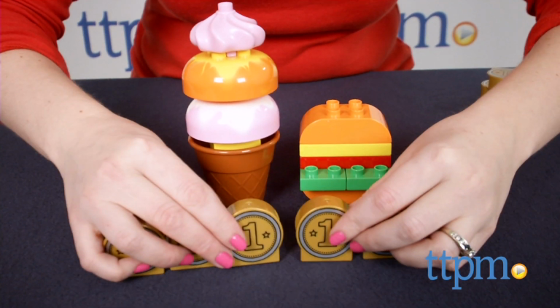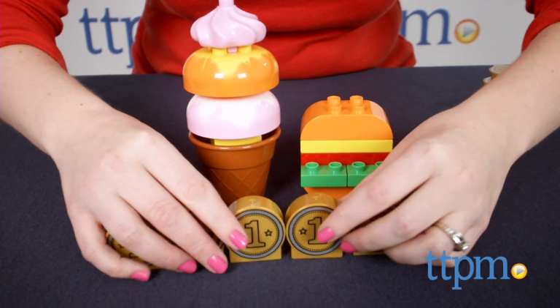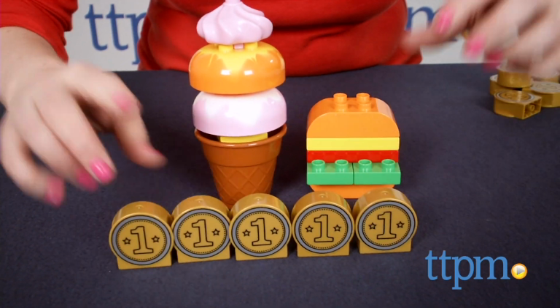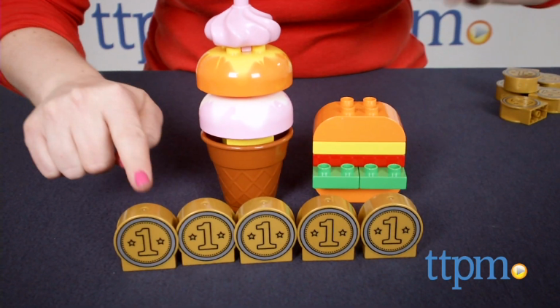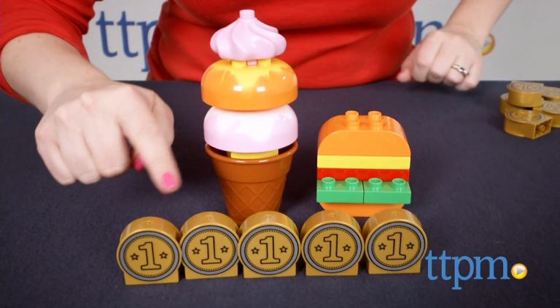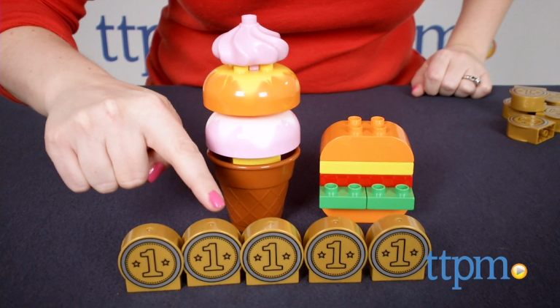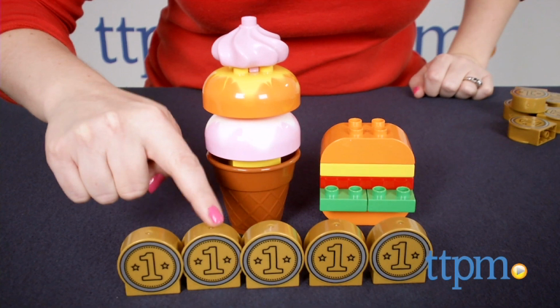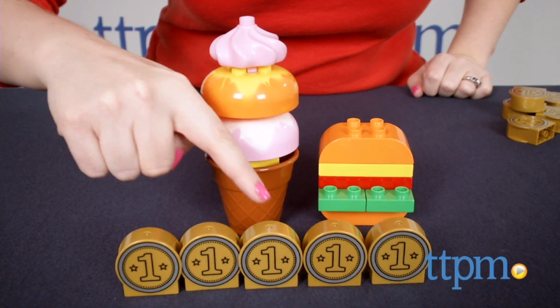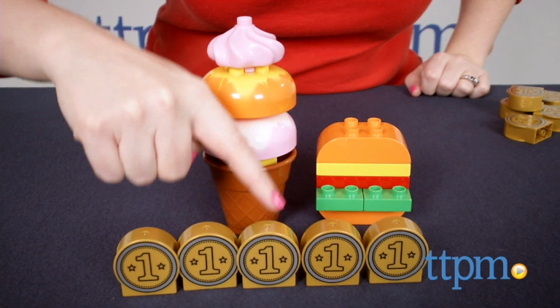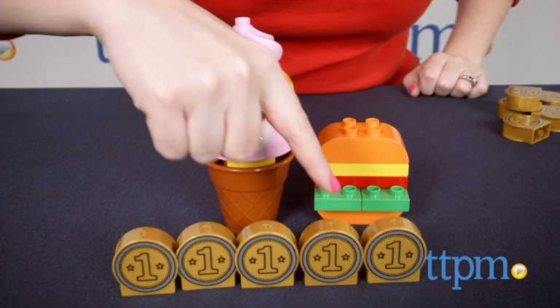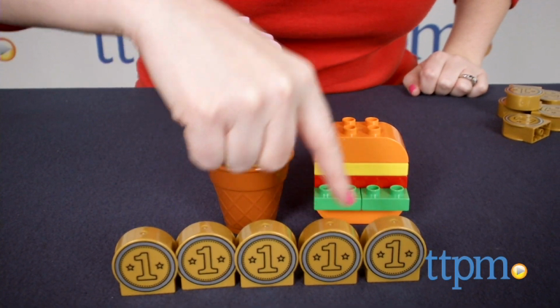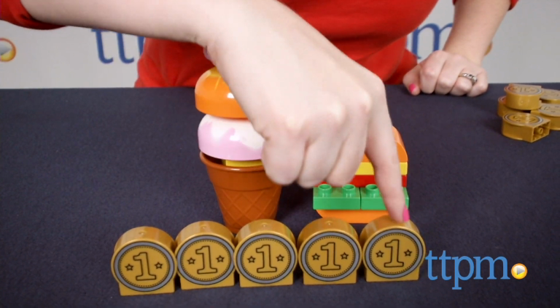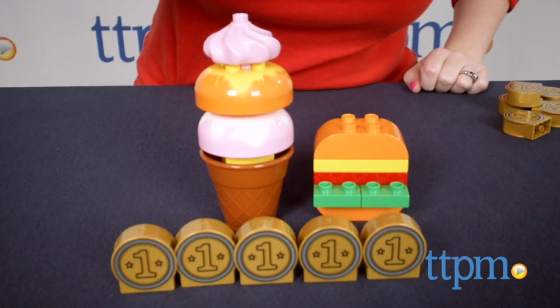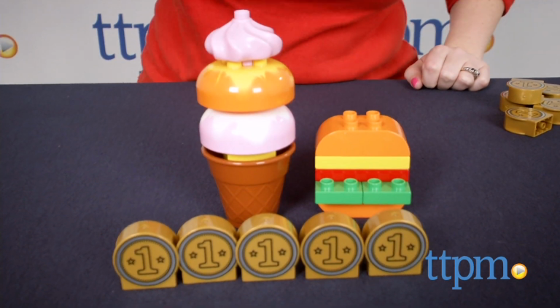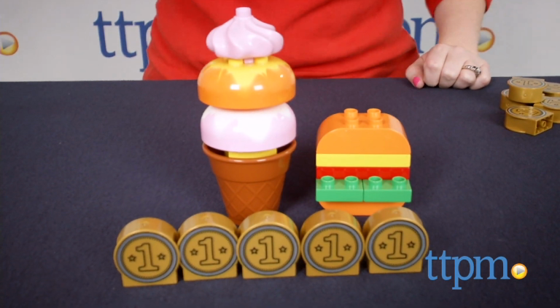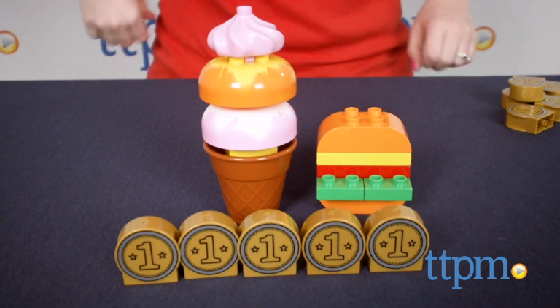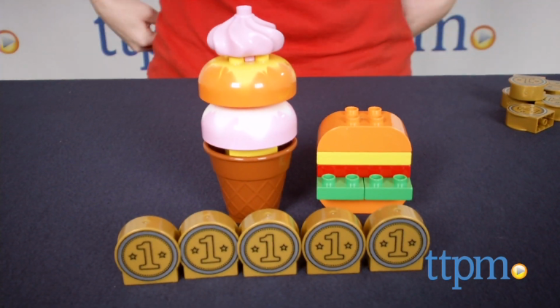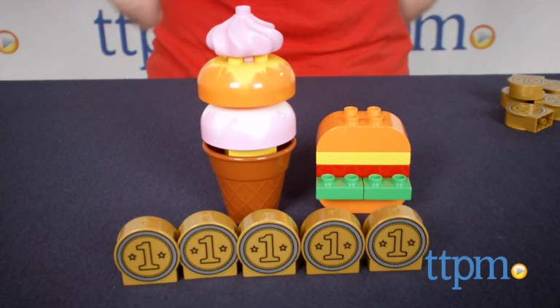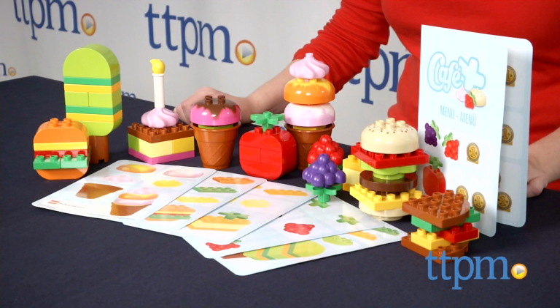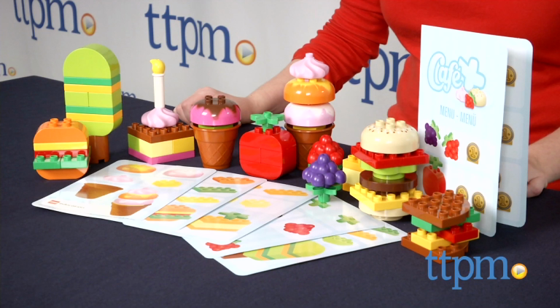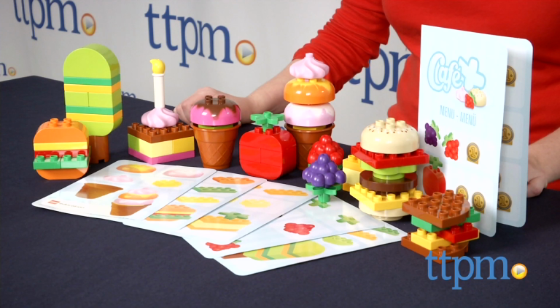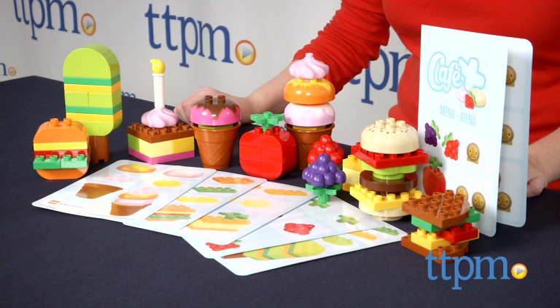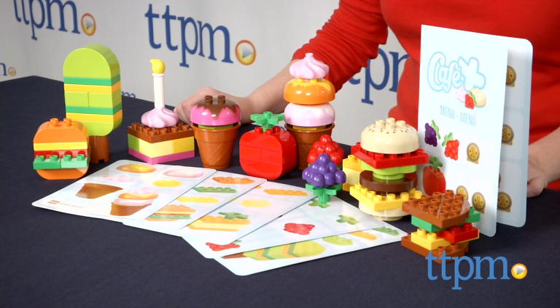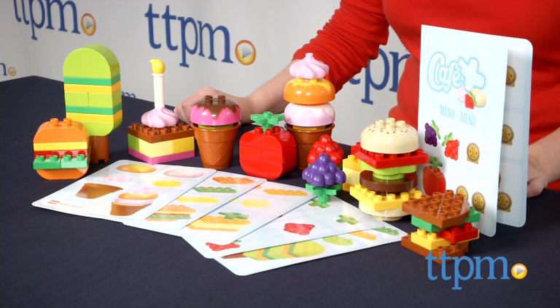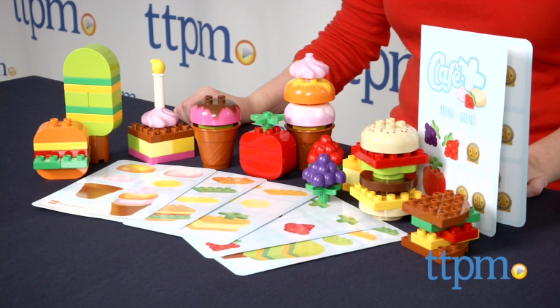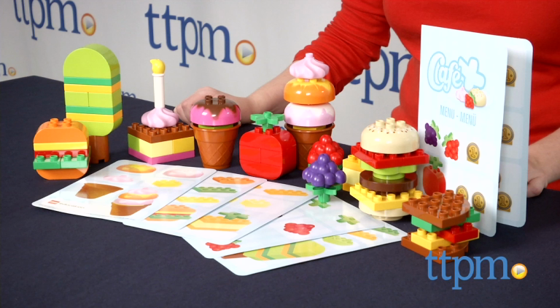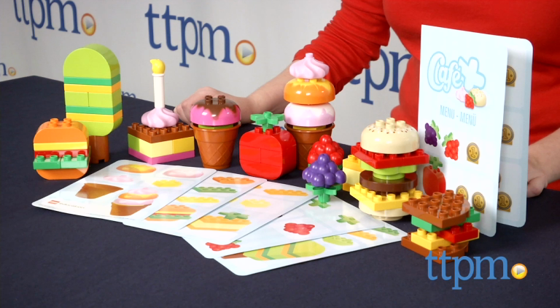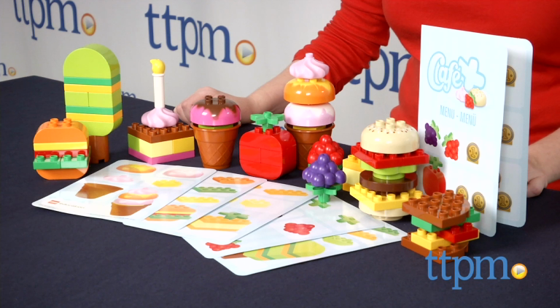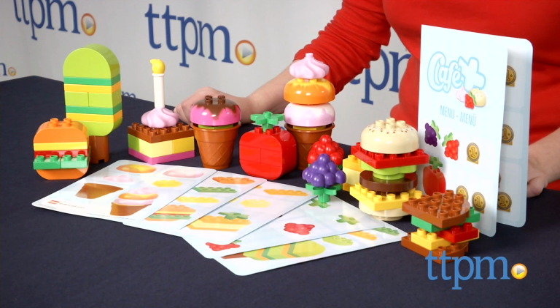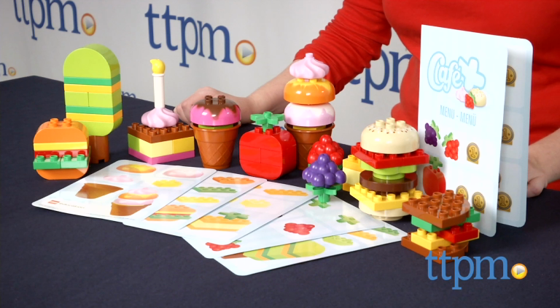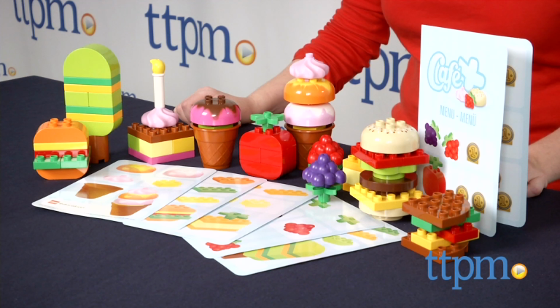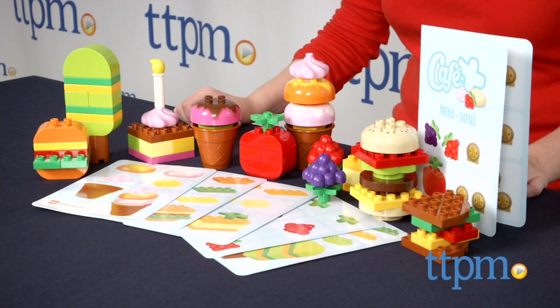Outside of teacher or parent guided play, kids can also just create their own menu items and prices, and engage in classic imaginative building play with this set.